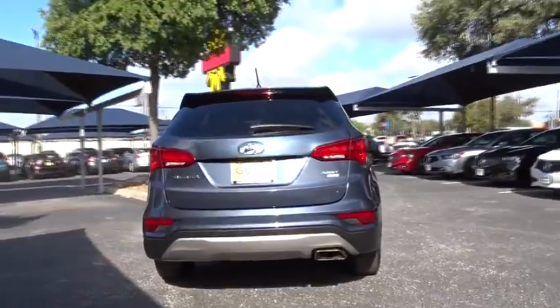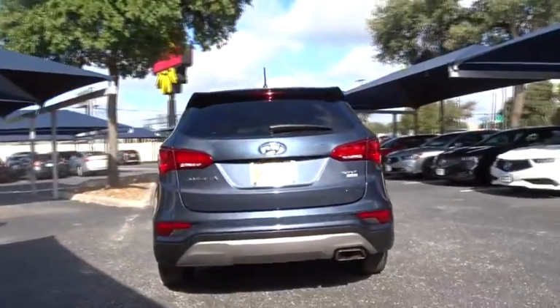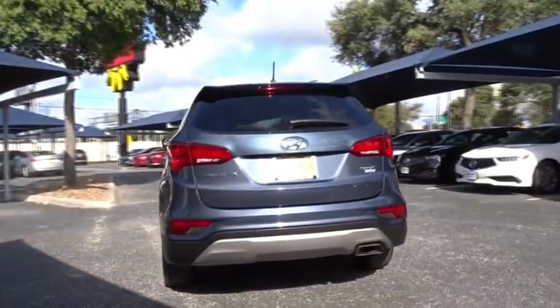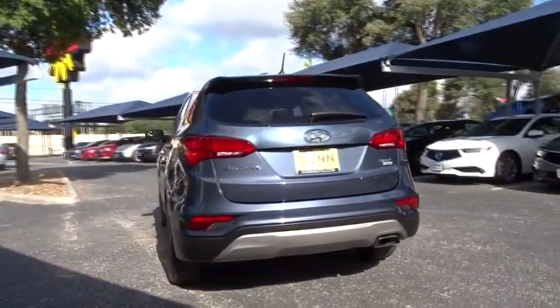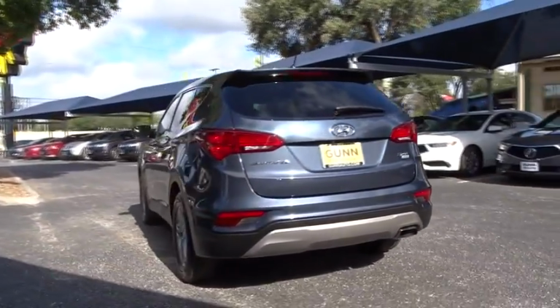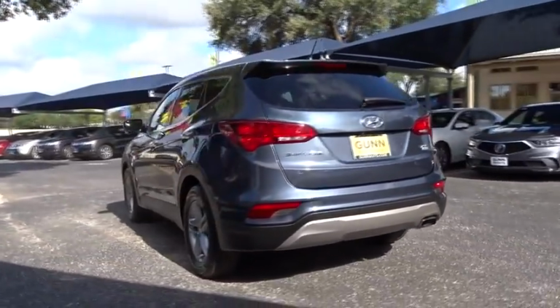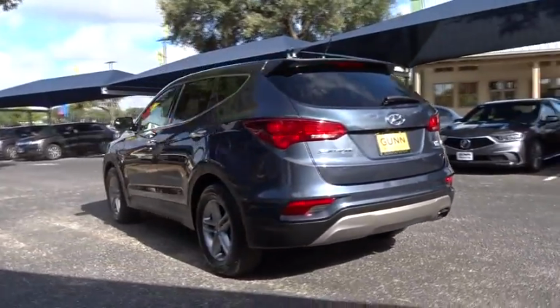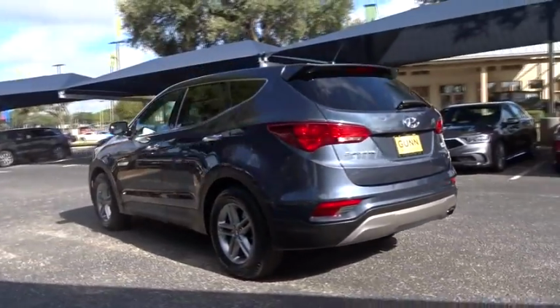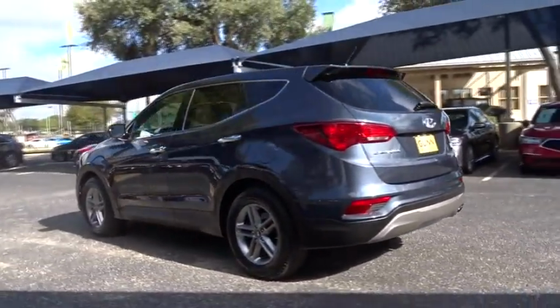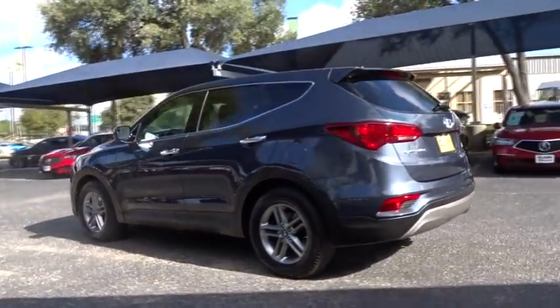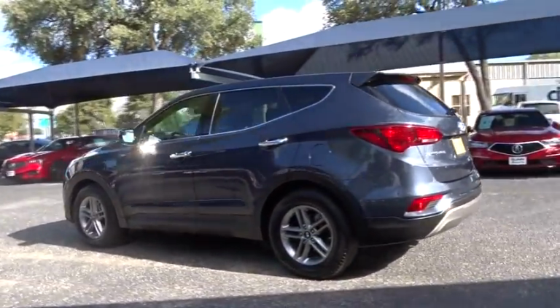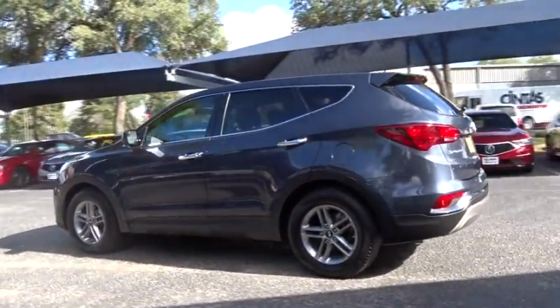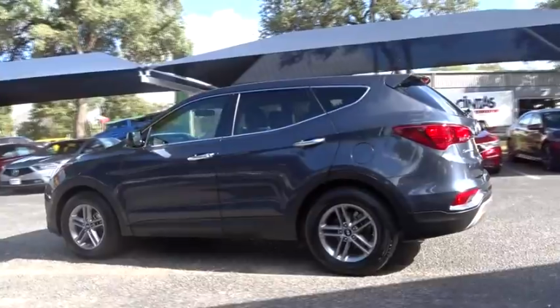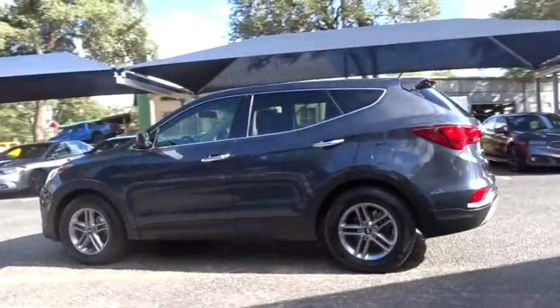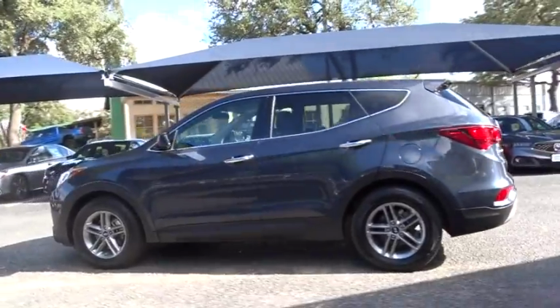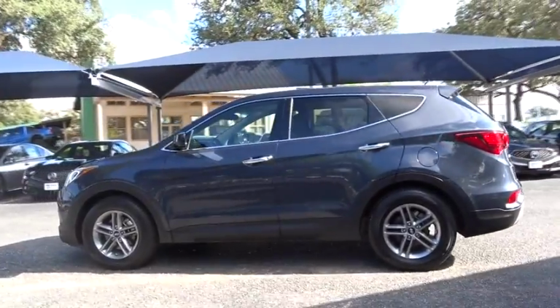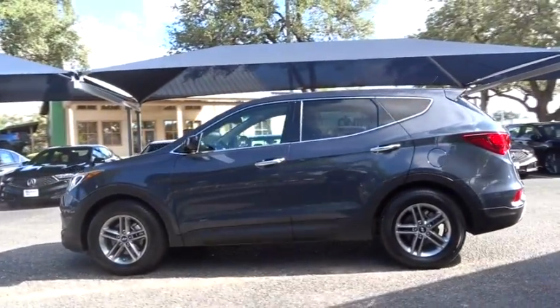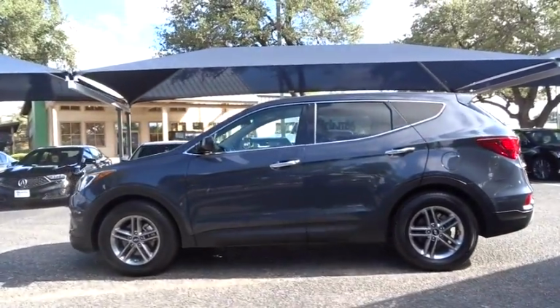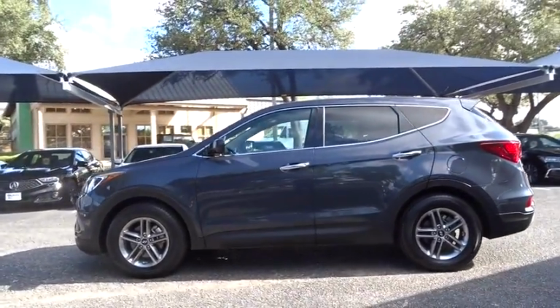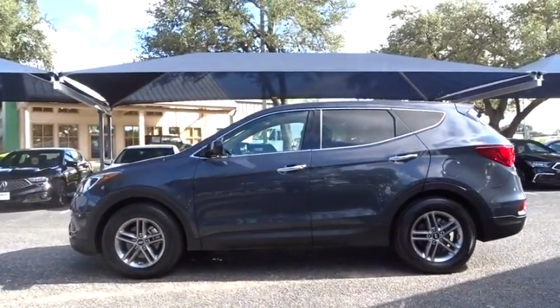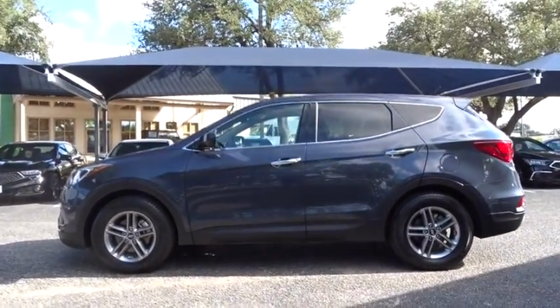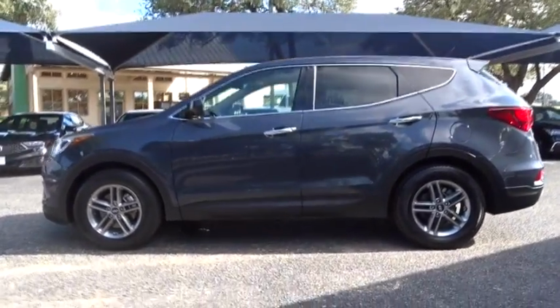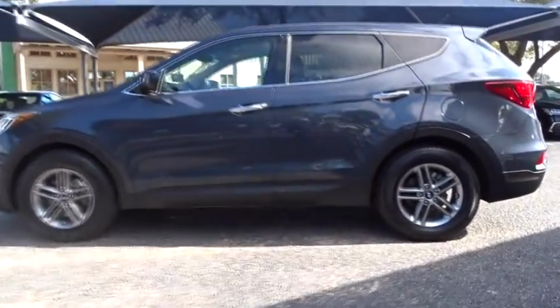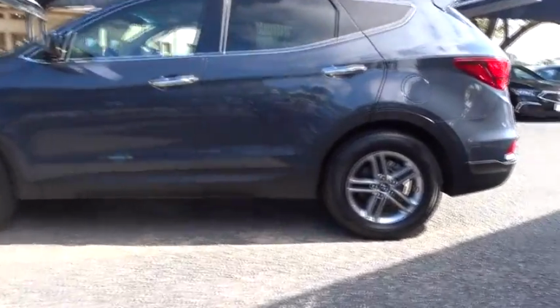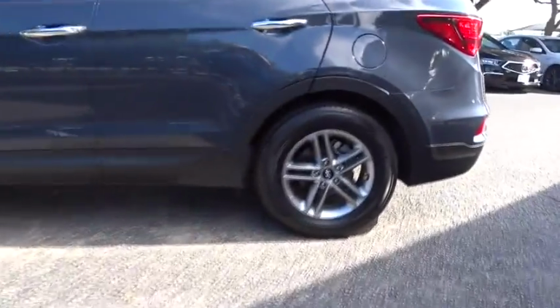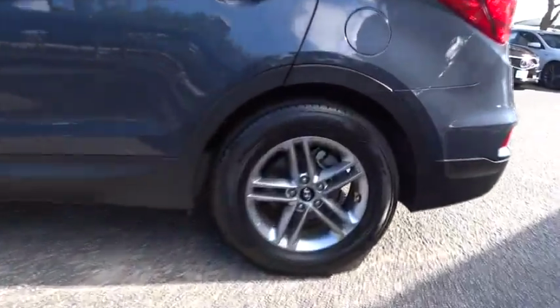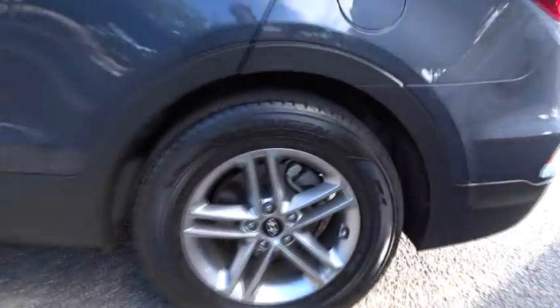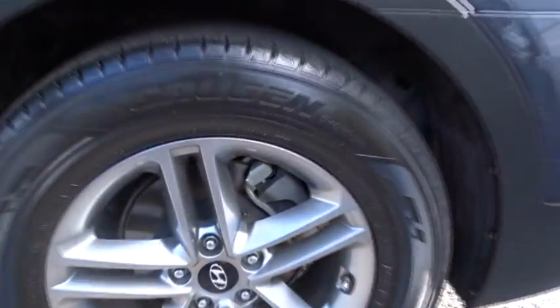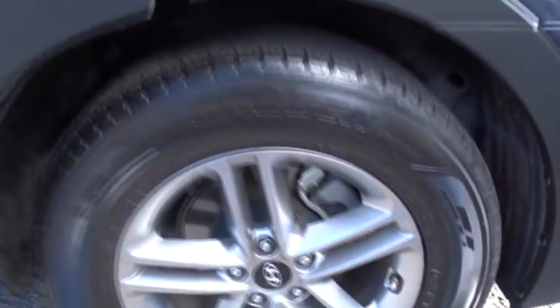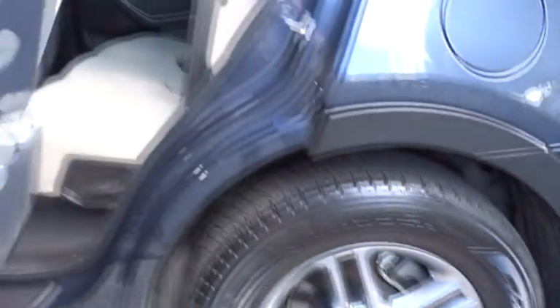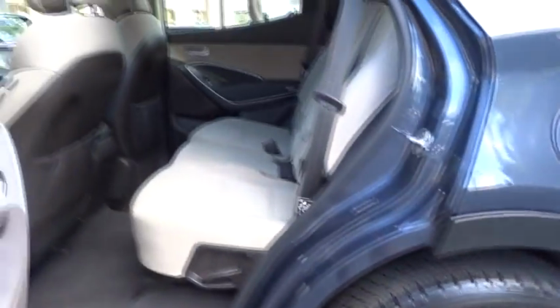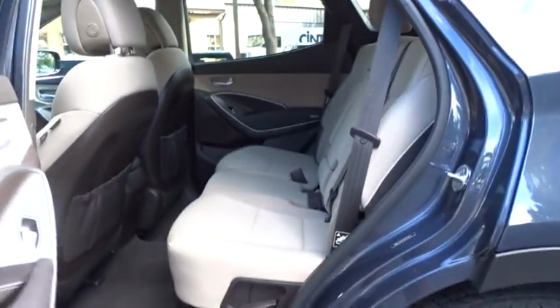Here are some of this vehicle's great options: traction control, keyless entry, backup camera, anti-lock braking system, all-wheel drive, steering wheel audio controls, stability control, Bluetooth, power steering.